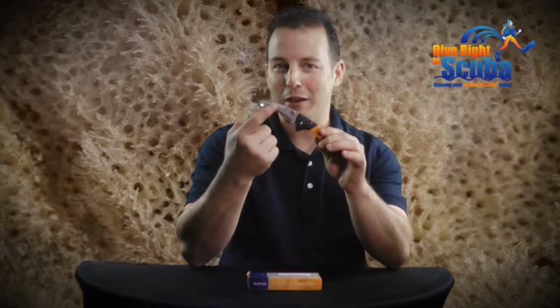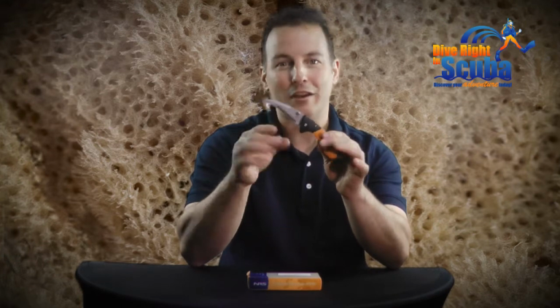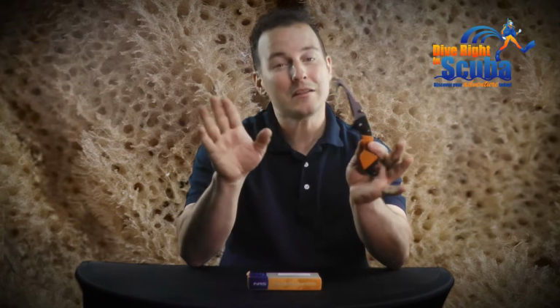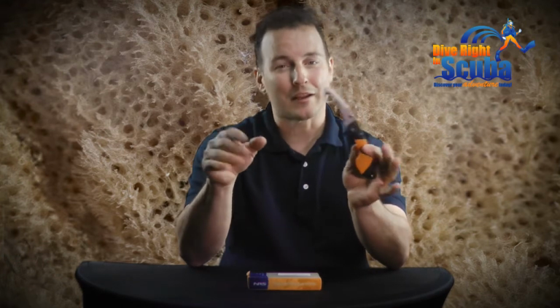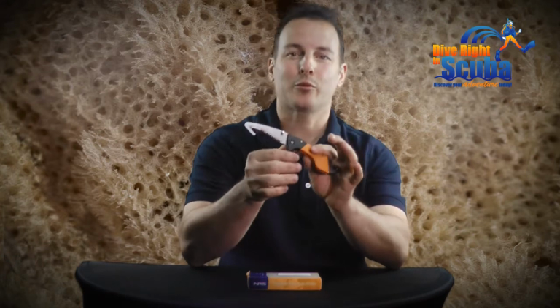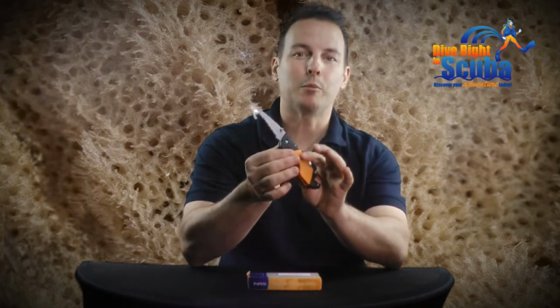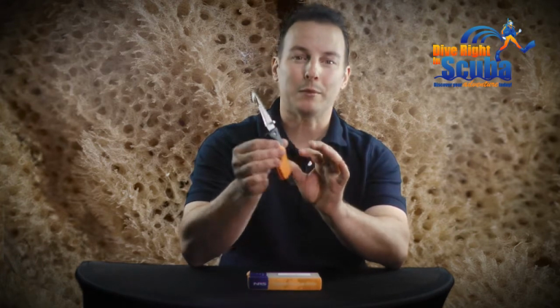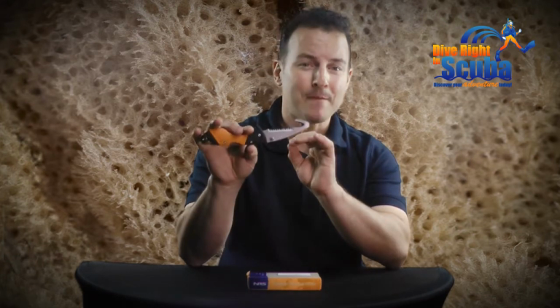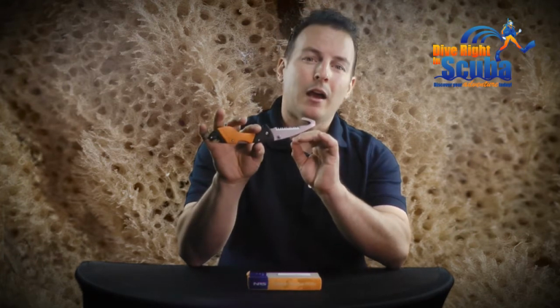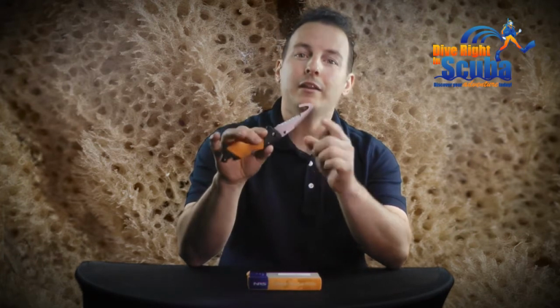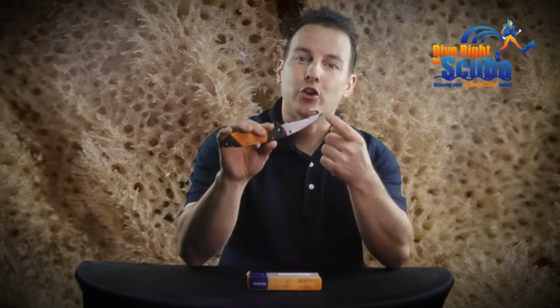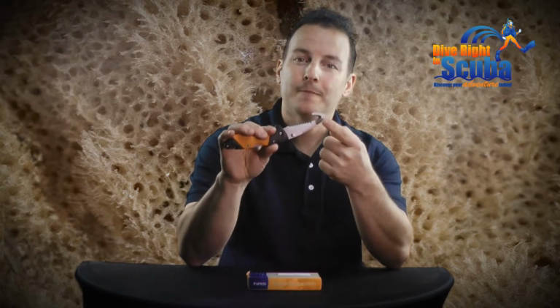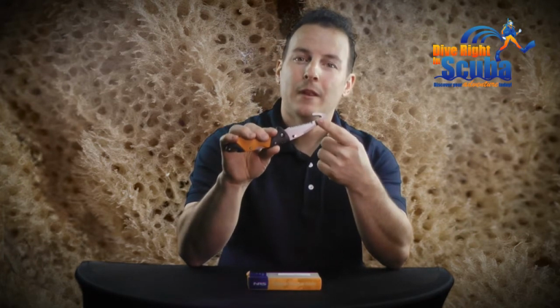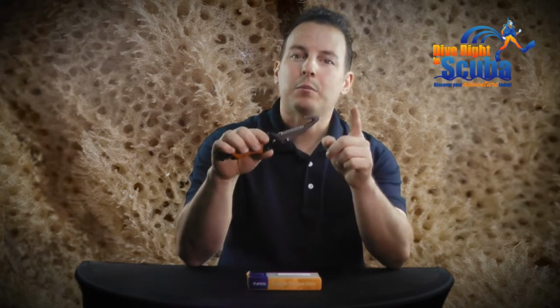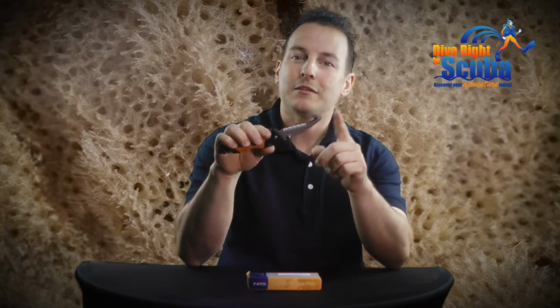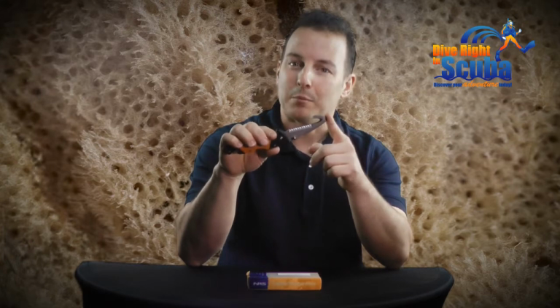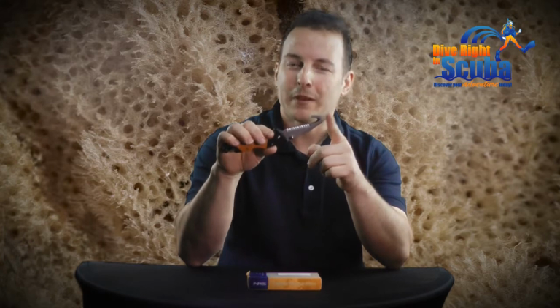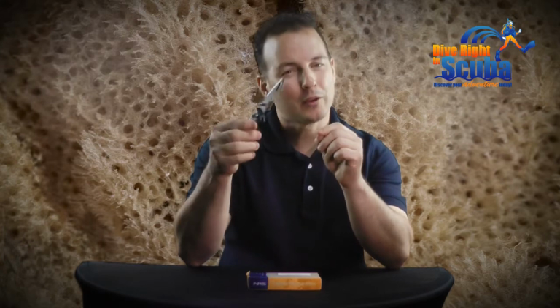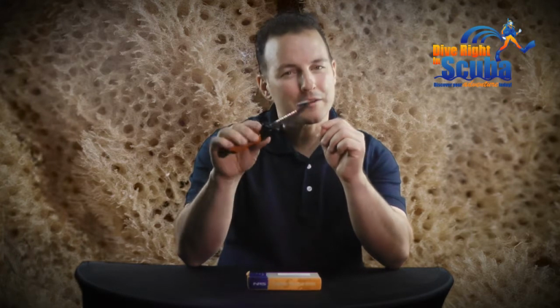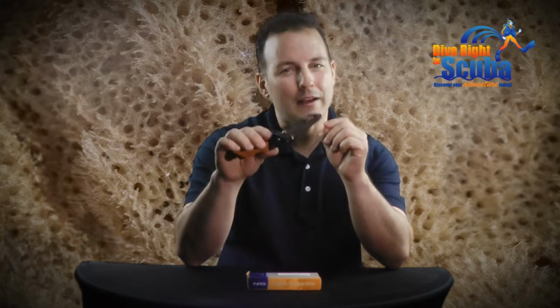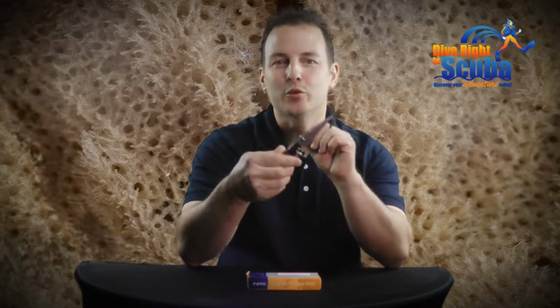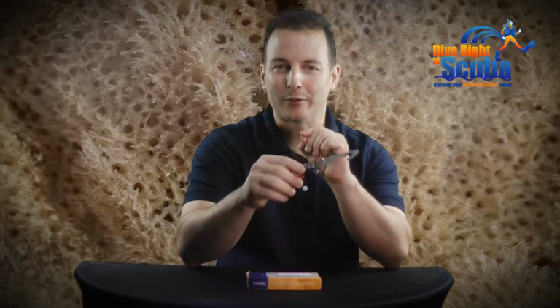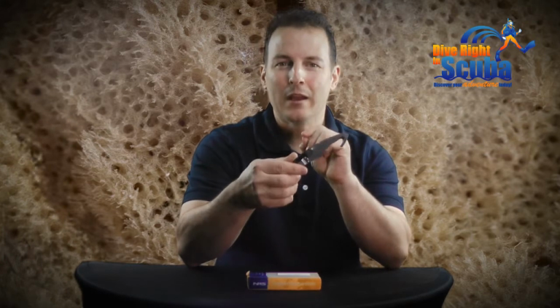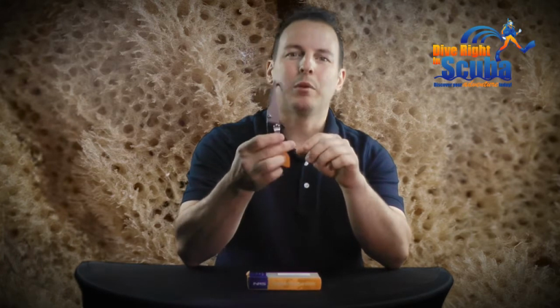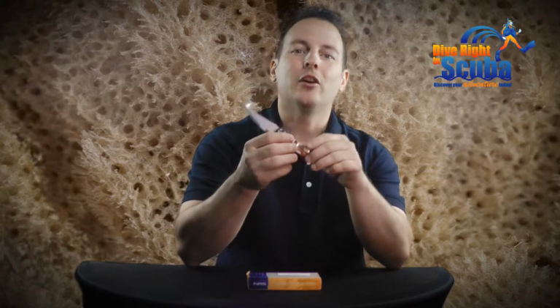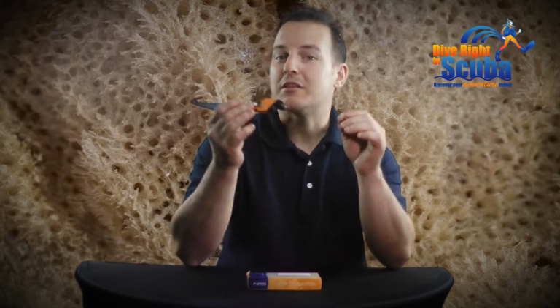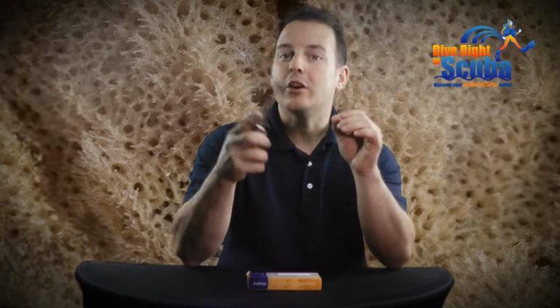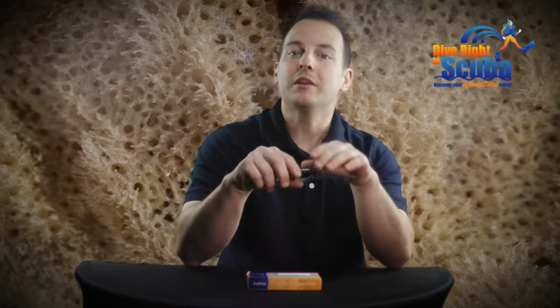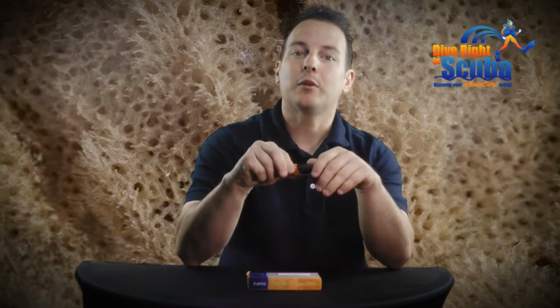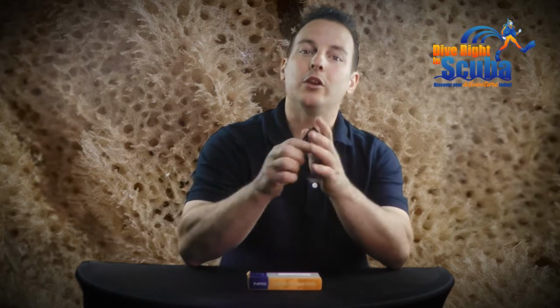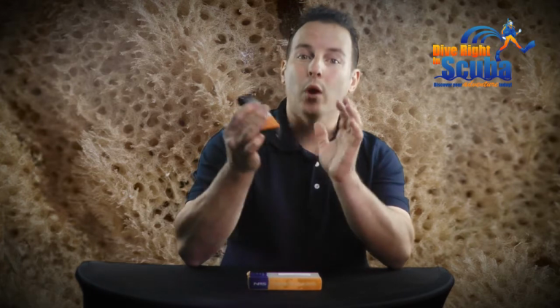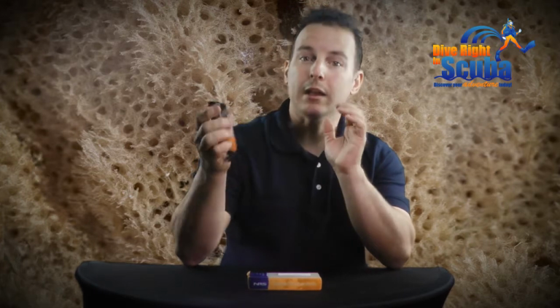It features a super sharp serrated edge that easily slices through rope and webbing, a line cutting hook, and a blunt tip that can be utilized as a flathead screwdriver. The blade is easily opened and locked with only one hand.